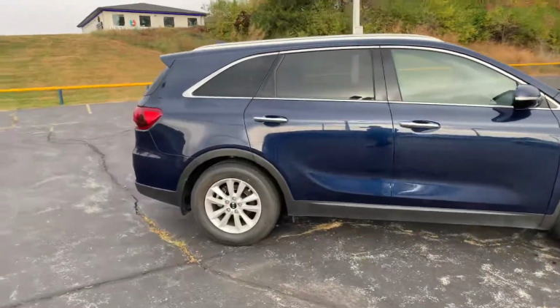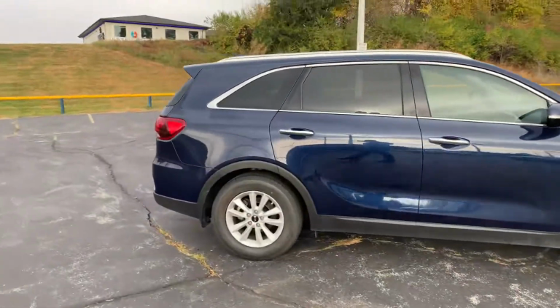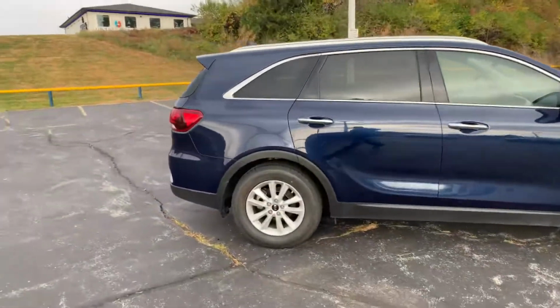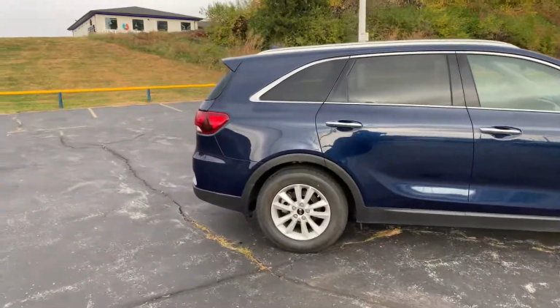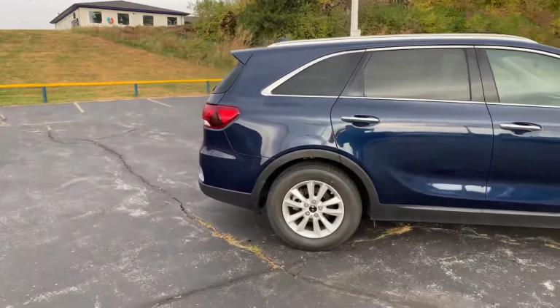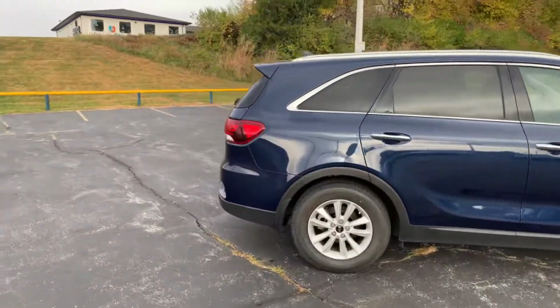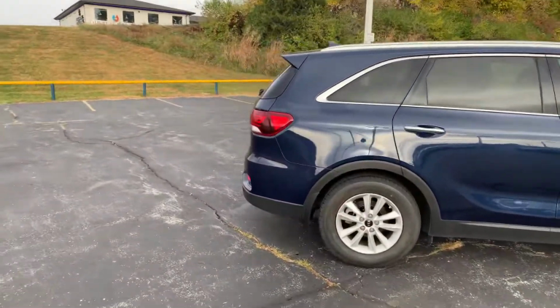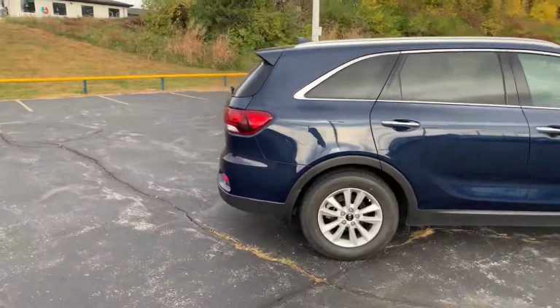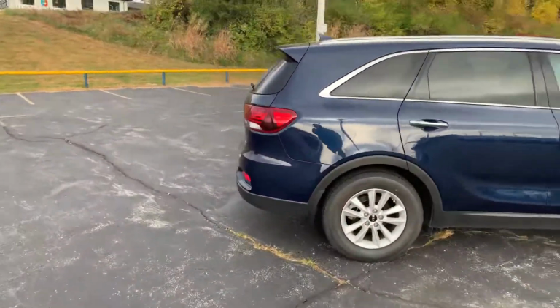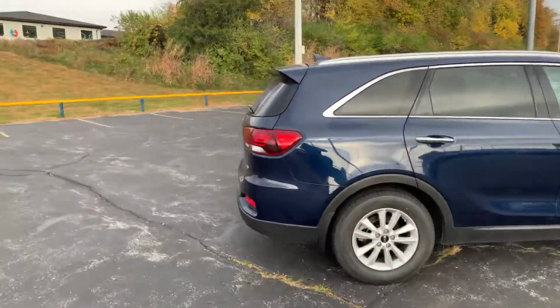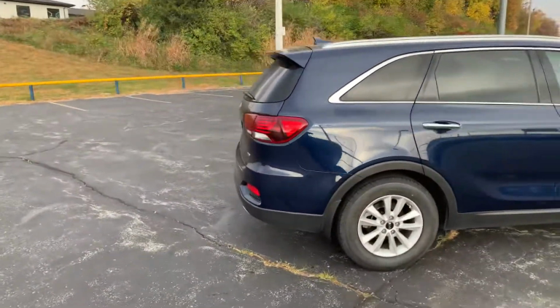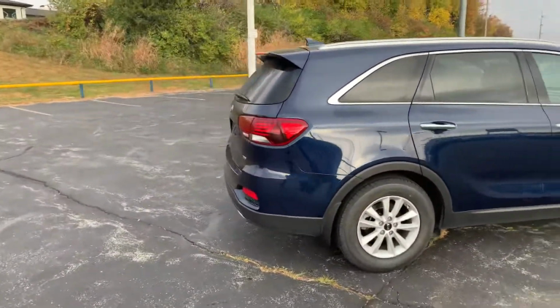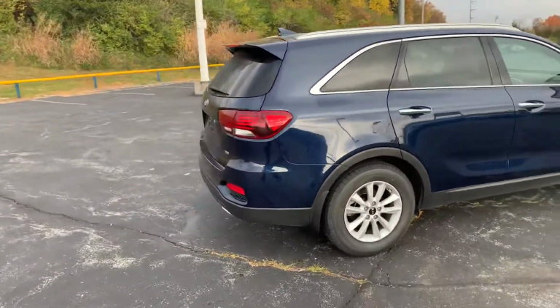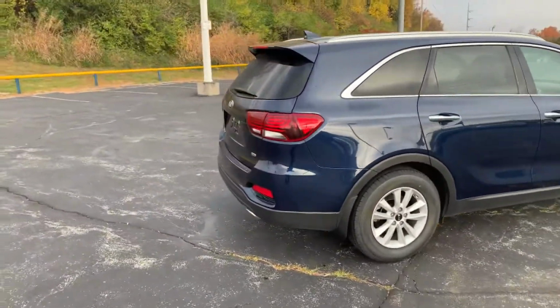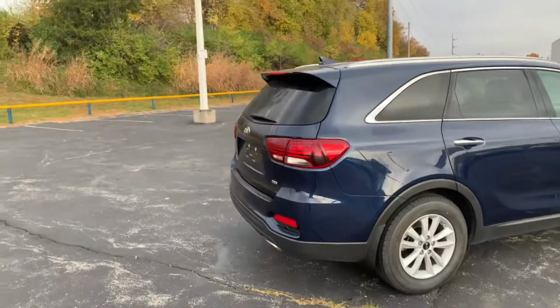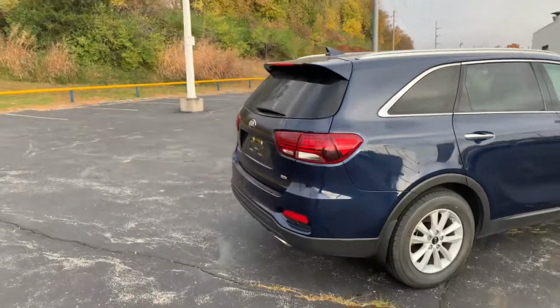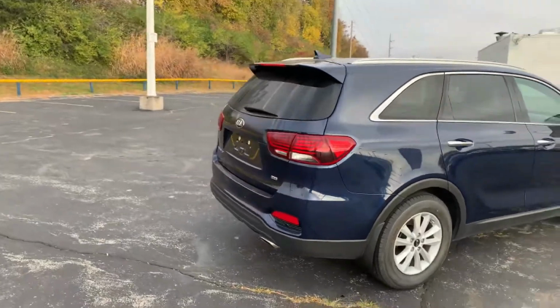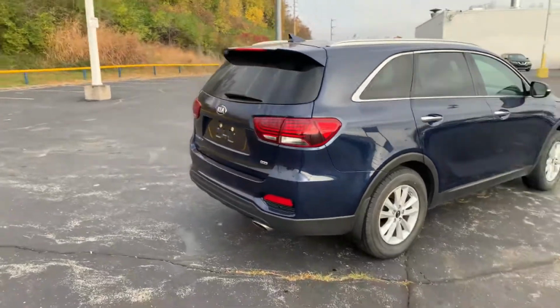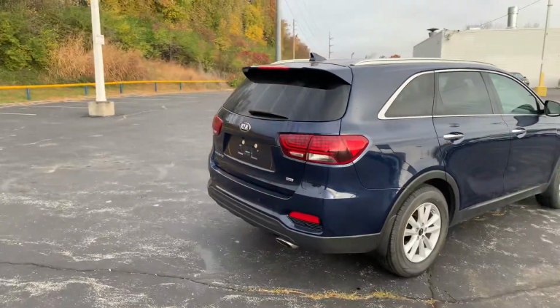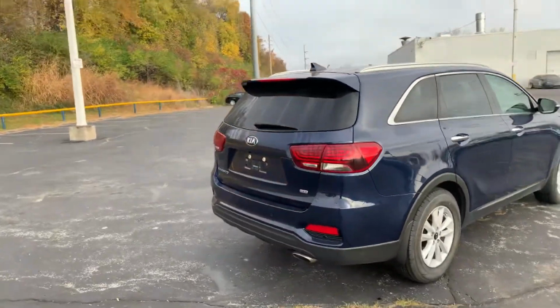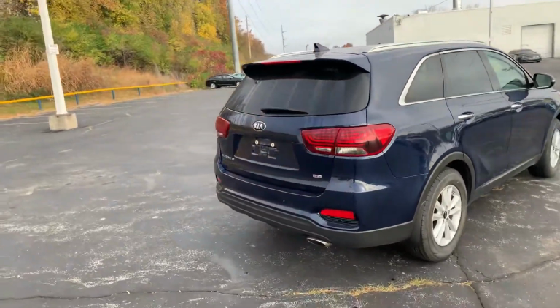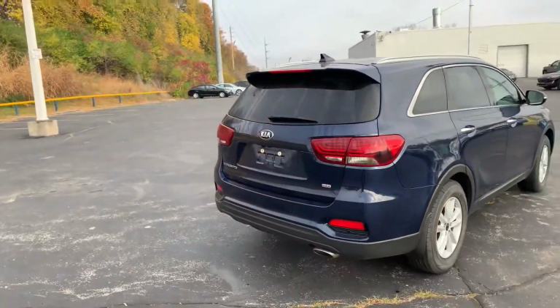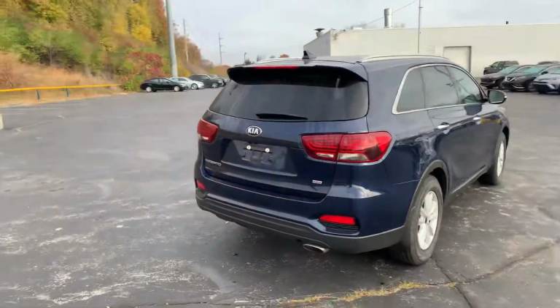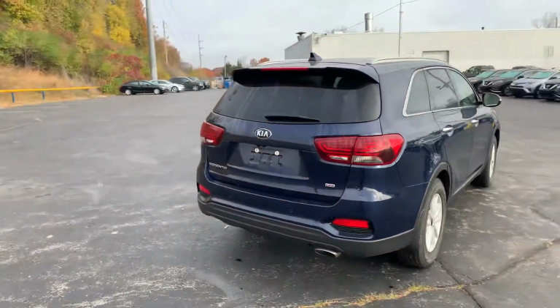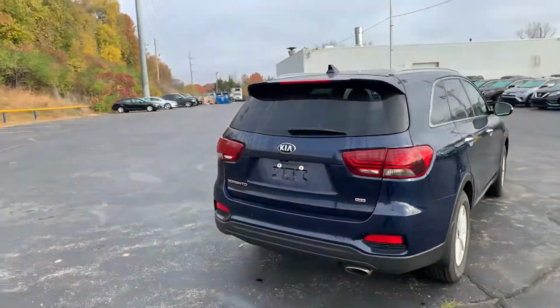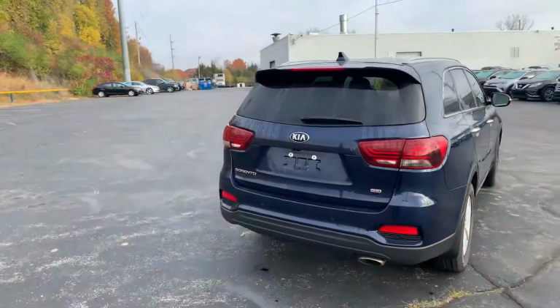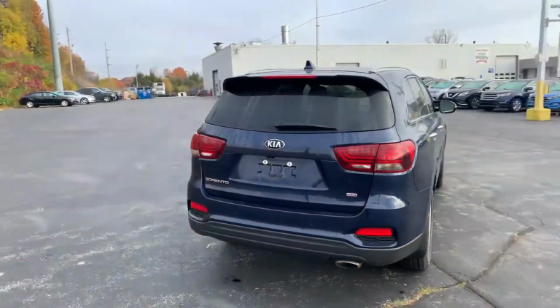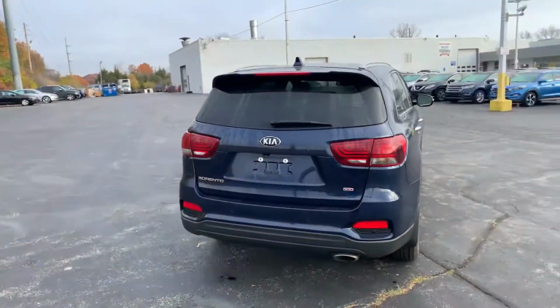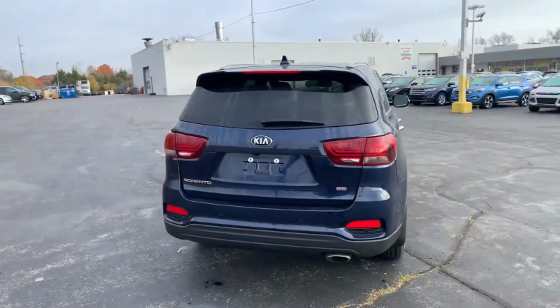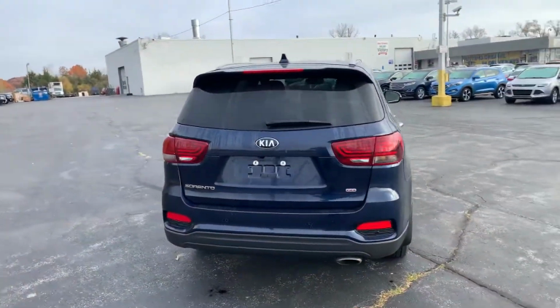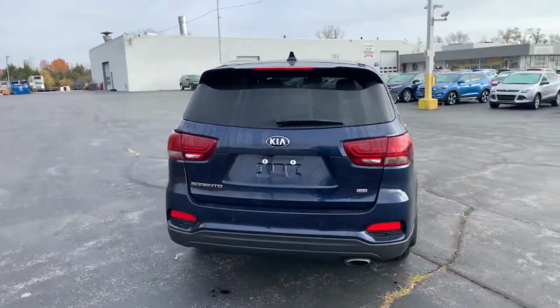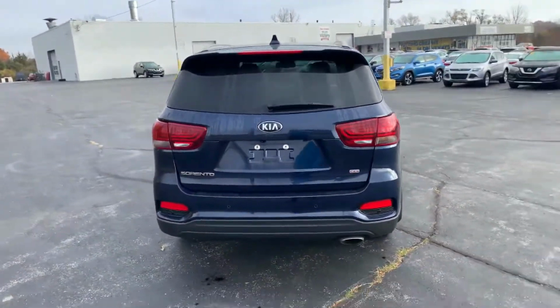Not a whole lot of scratches, dents, dings, anything of that nature. You can tell the previous owner took good care of this car. It's in nice shape inside and out.